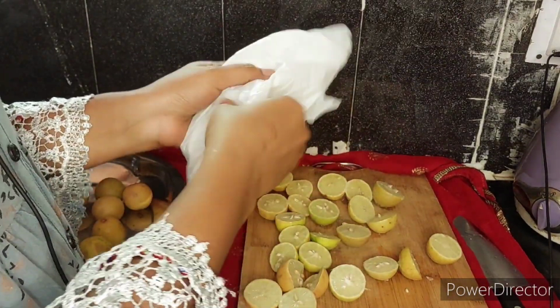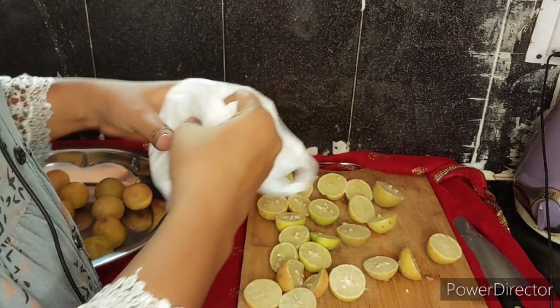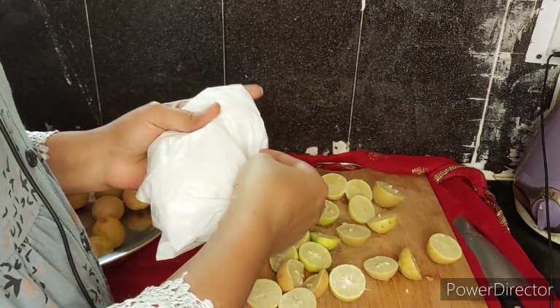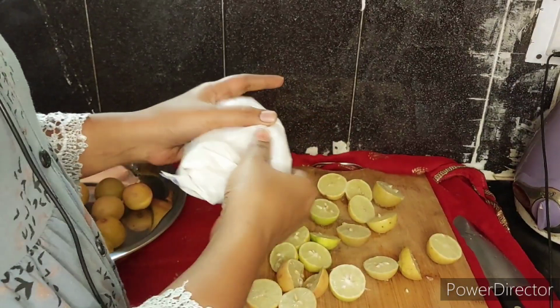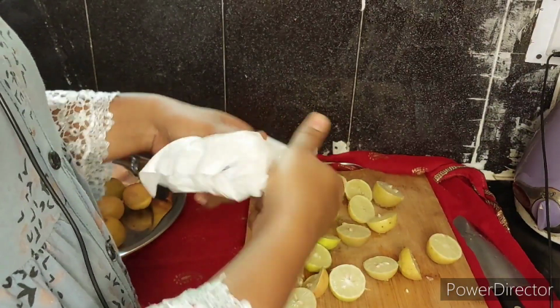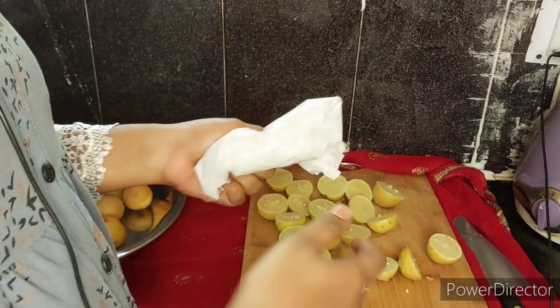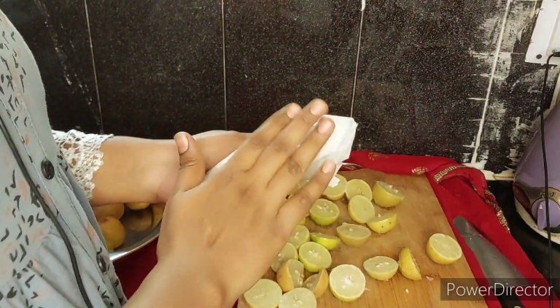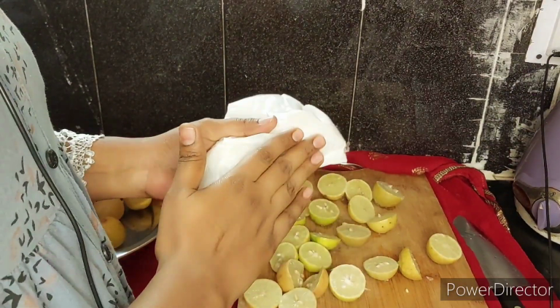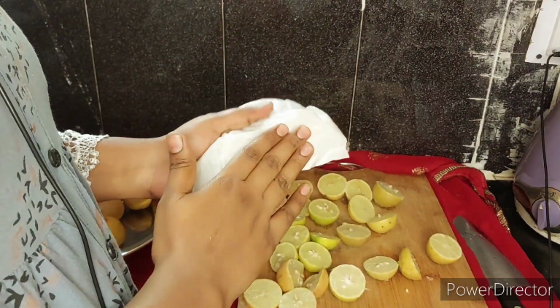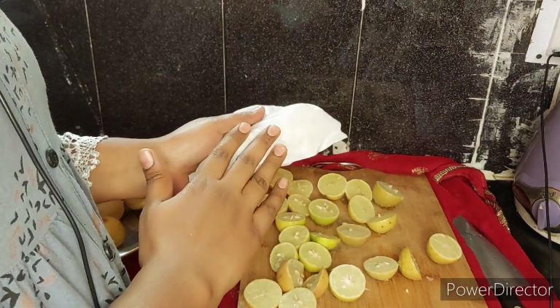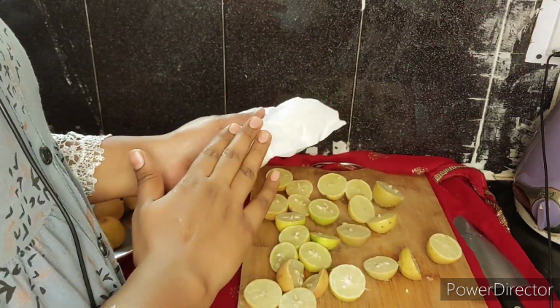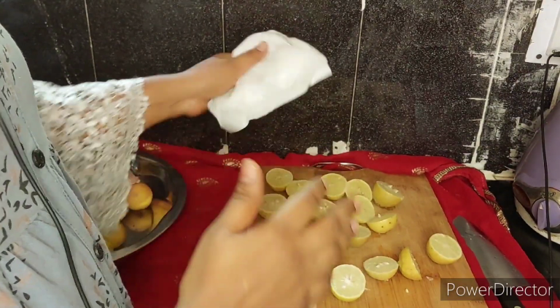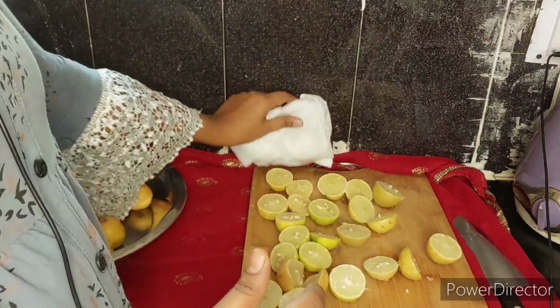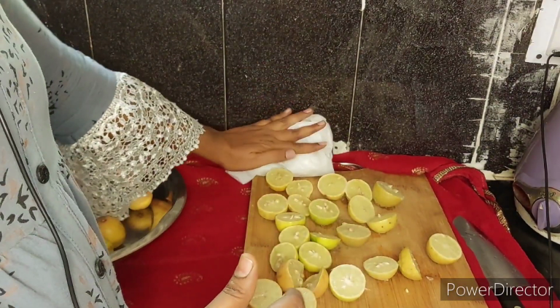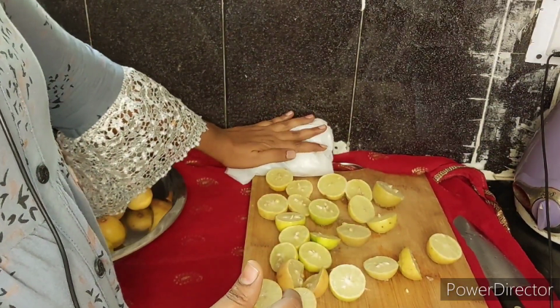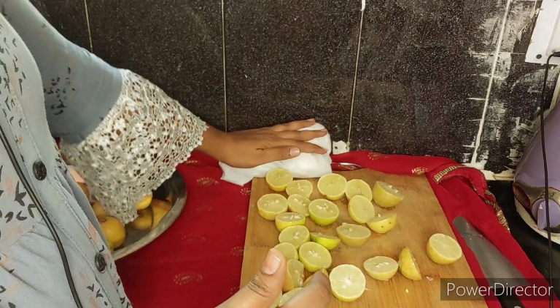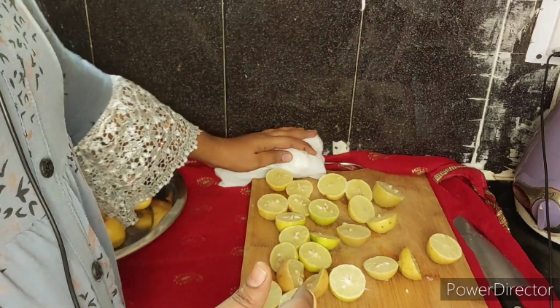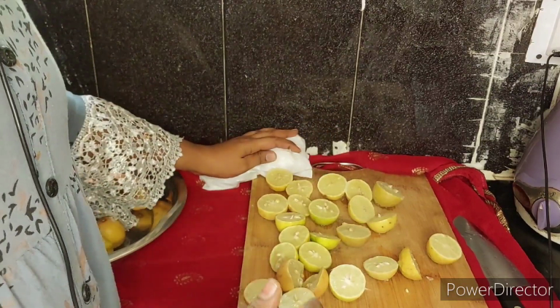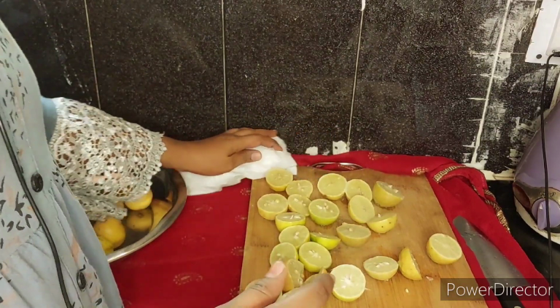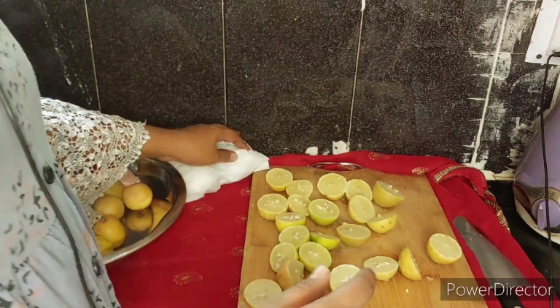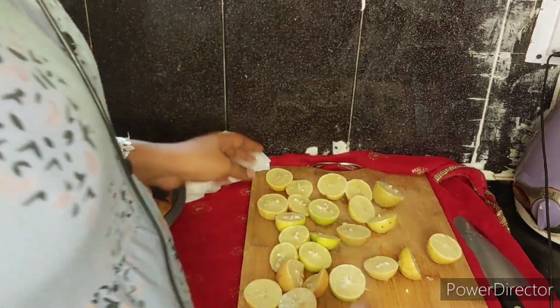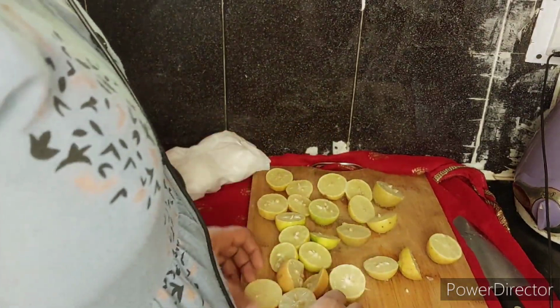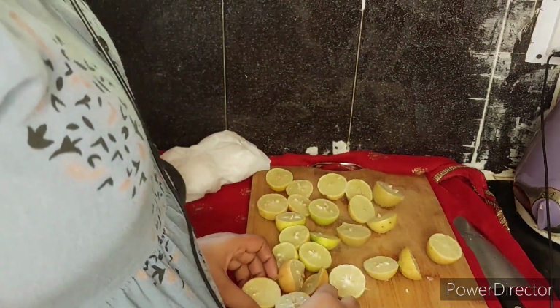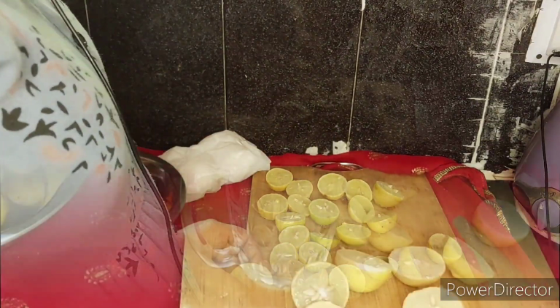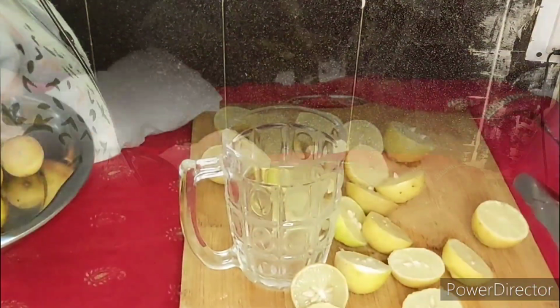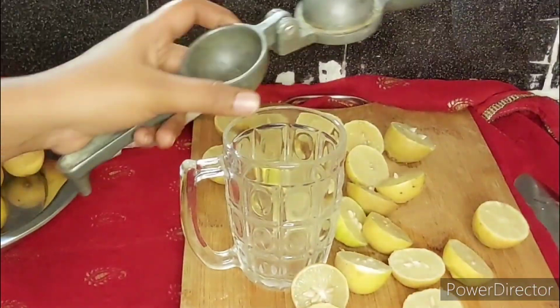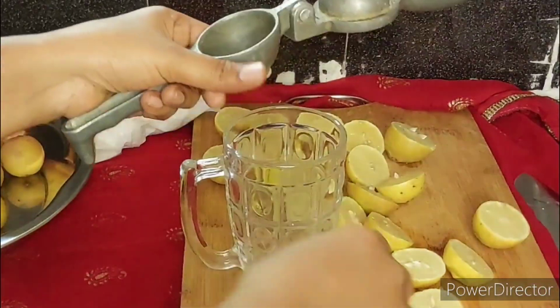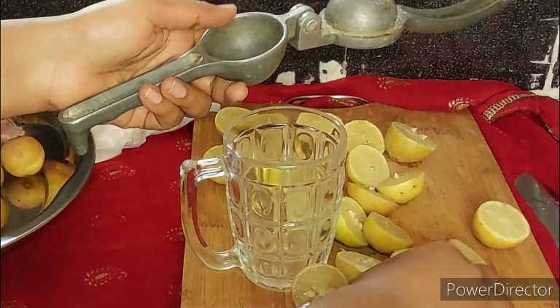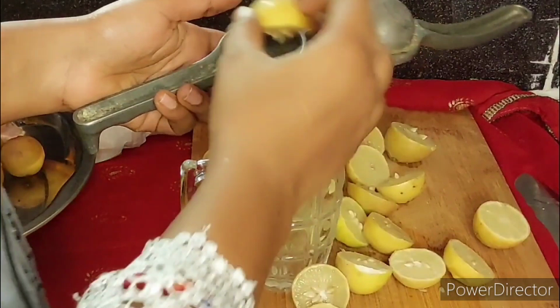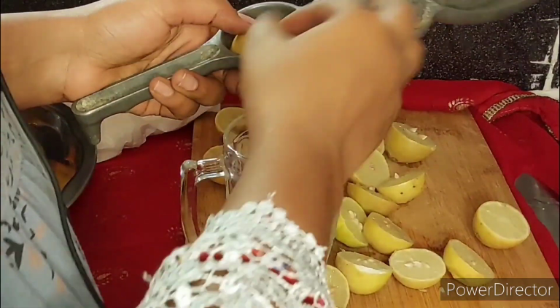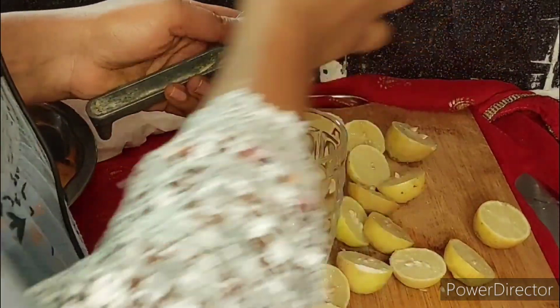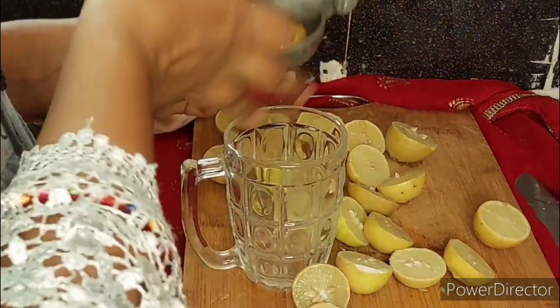Place it on, then put it in the freezer. I will add a little bit of water and peel it. I will add a little juice.